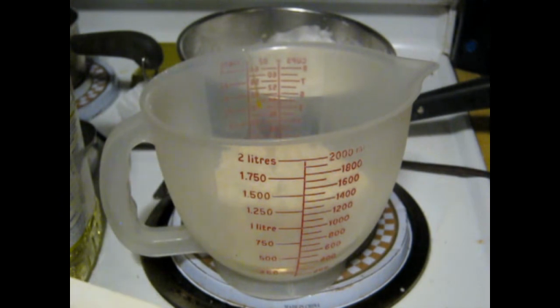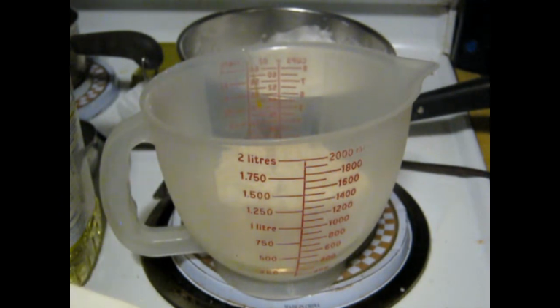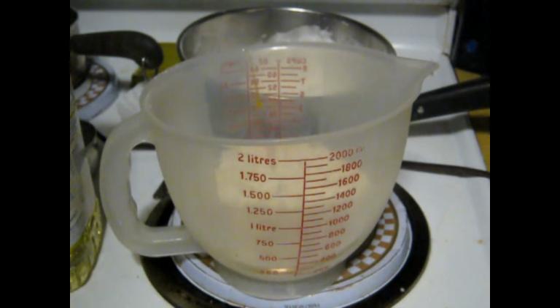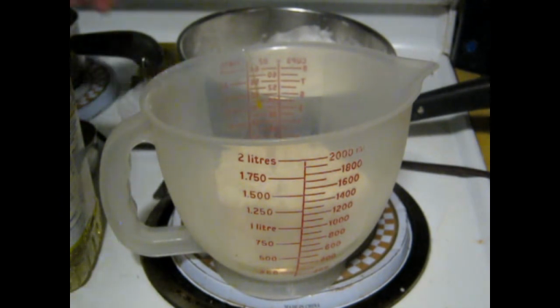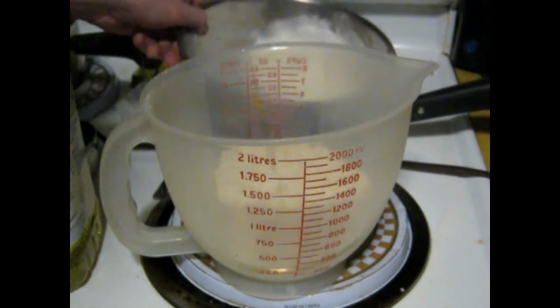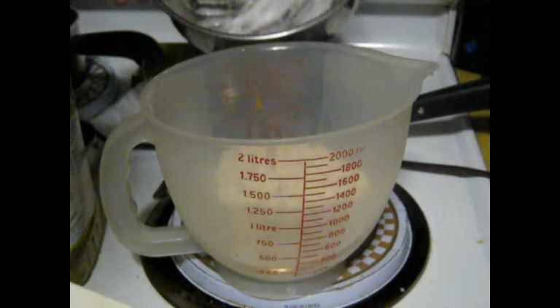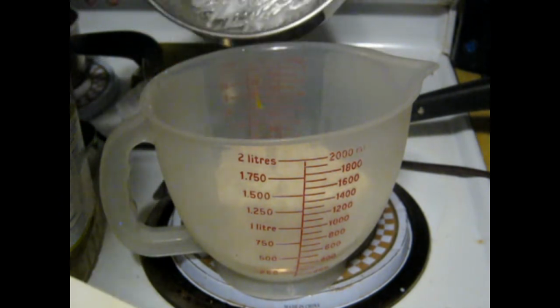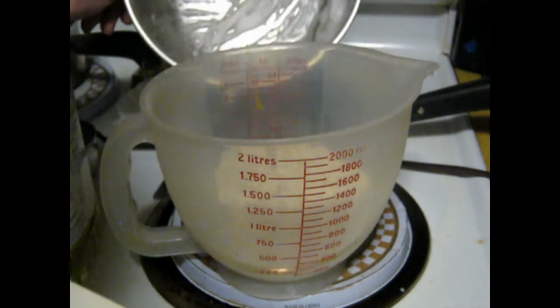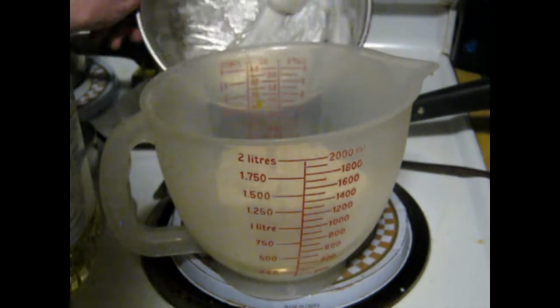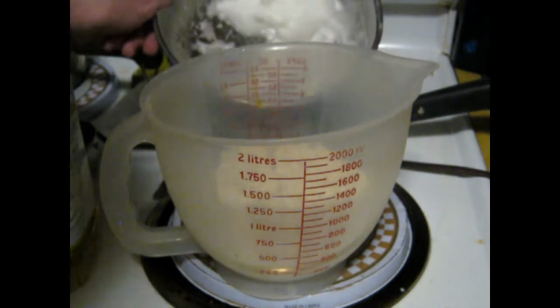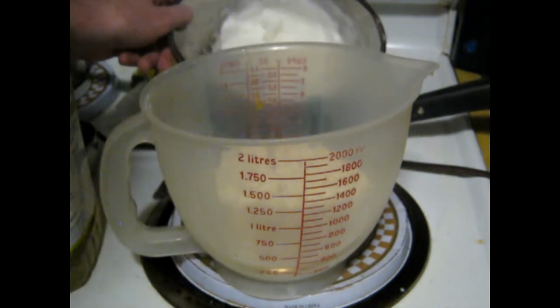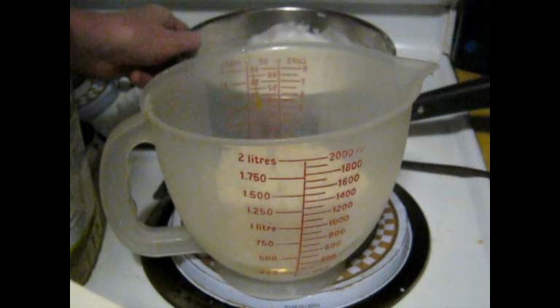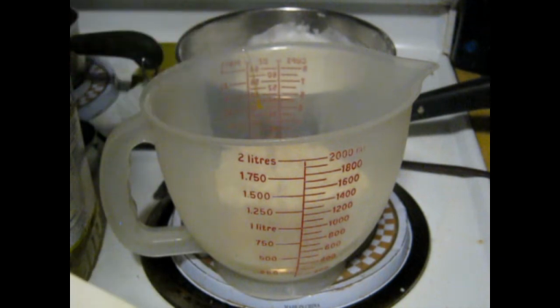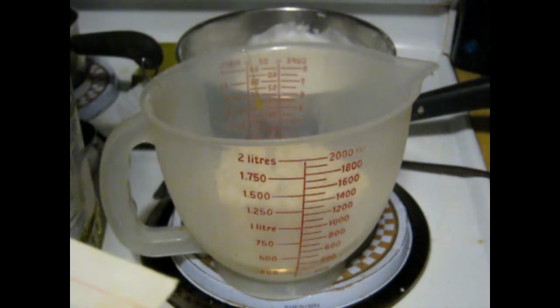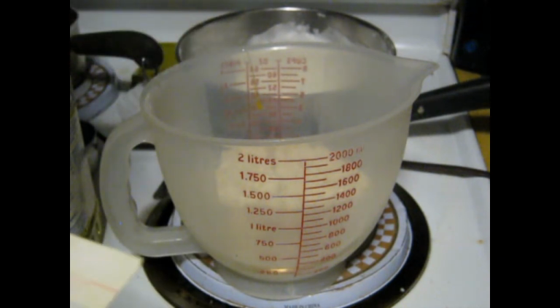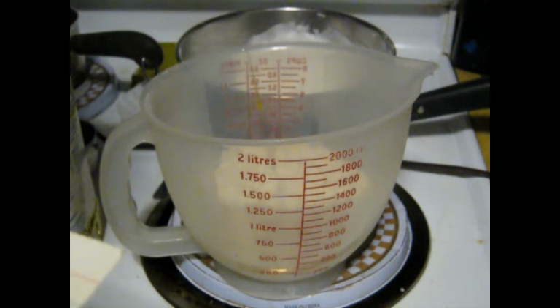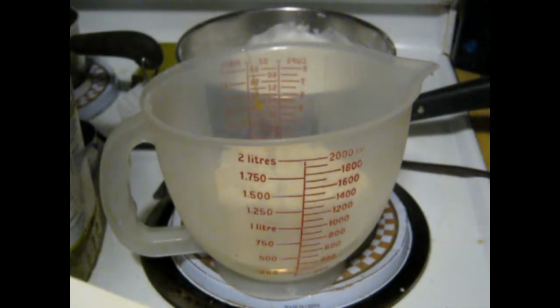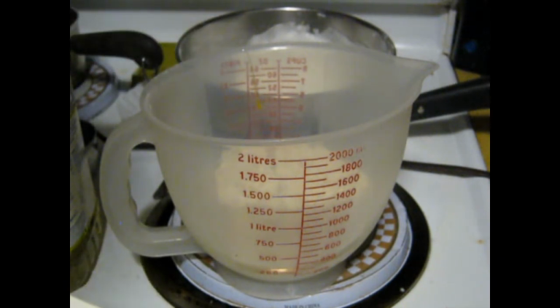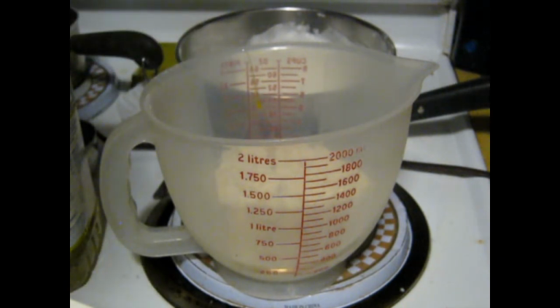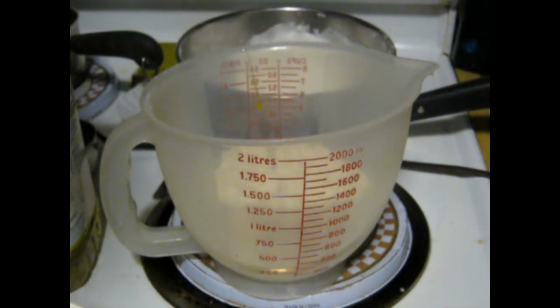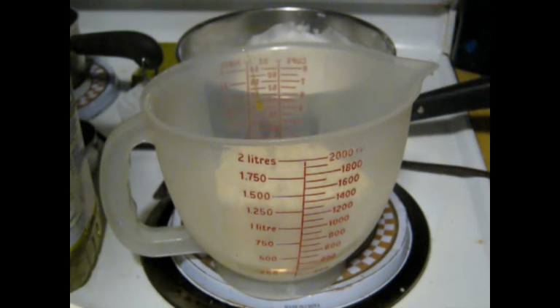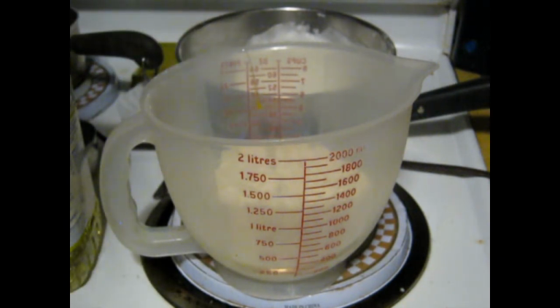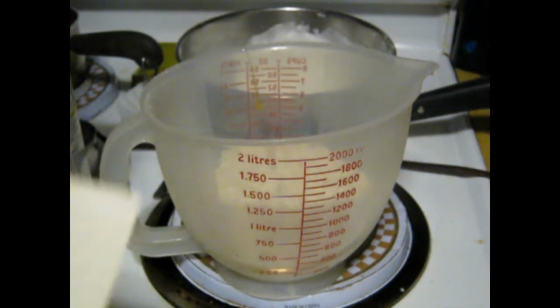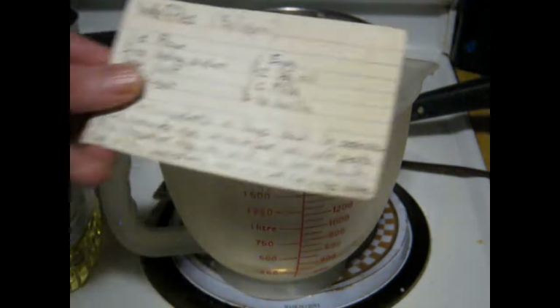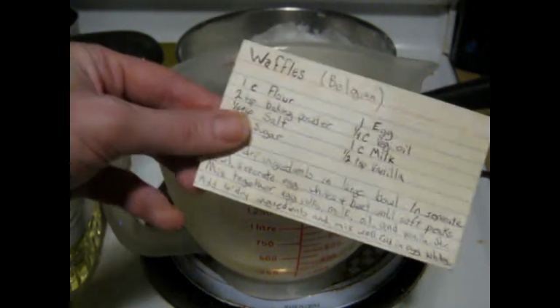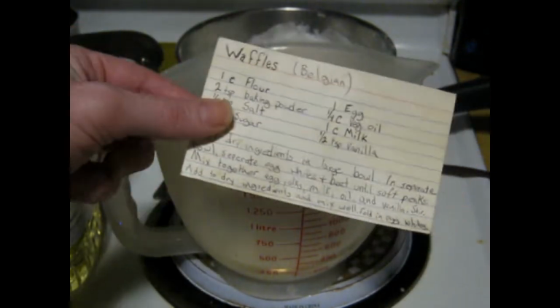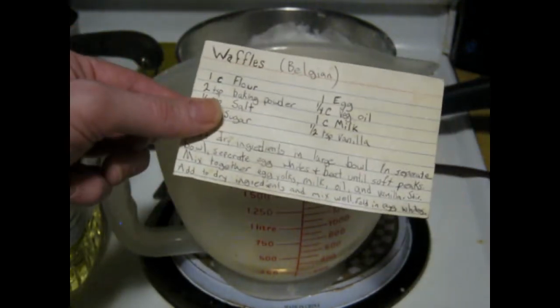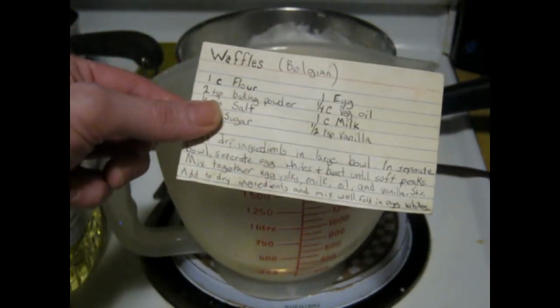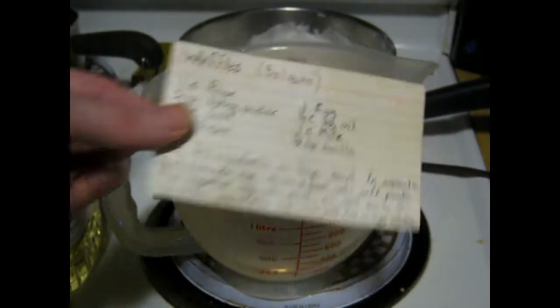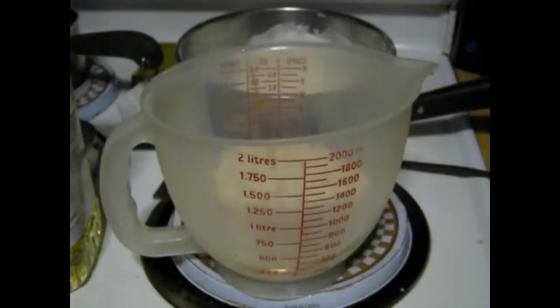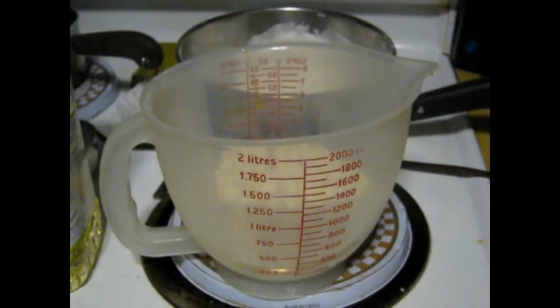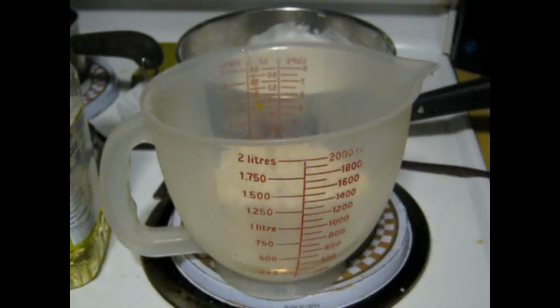We've got this. I put the yolk of the egg in there, and I already got the whites right there. I already put the vegetable oil, milk, and vanilla in there. So we've got everything on the list.